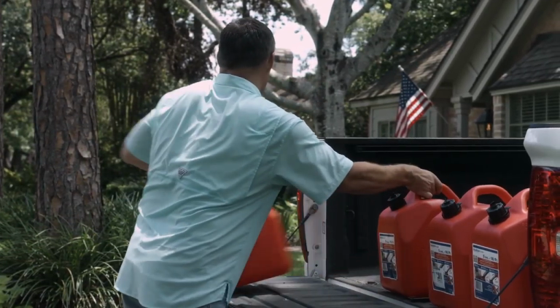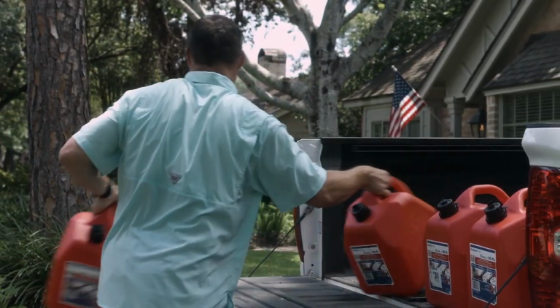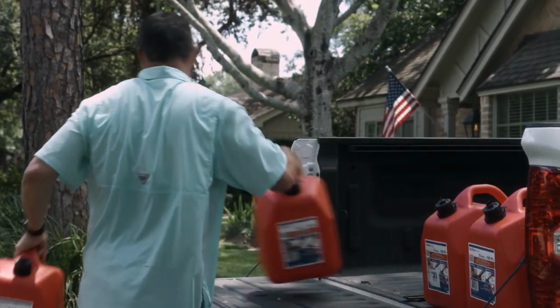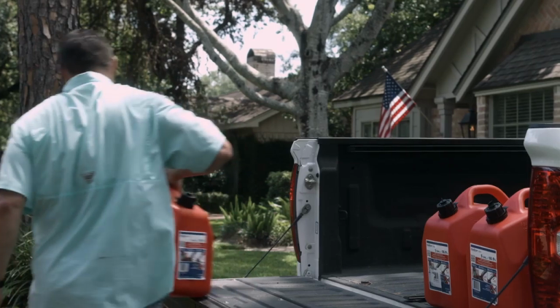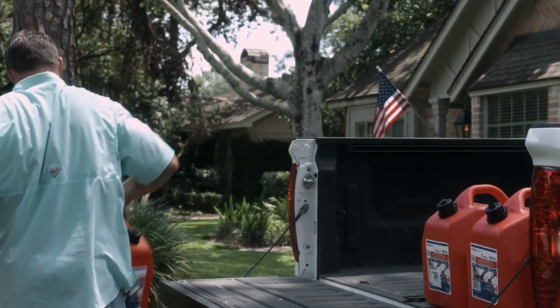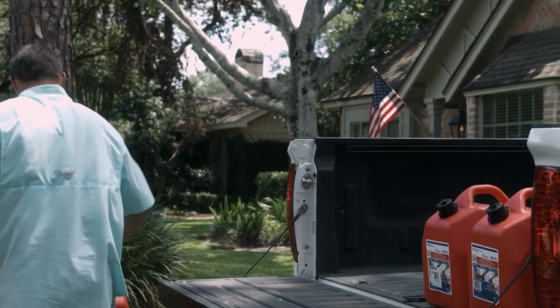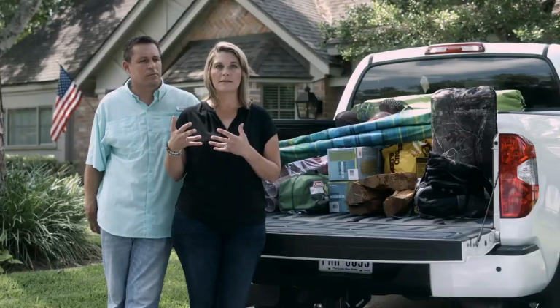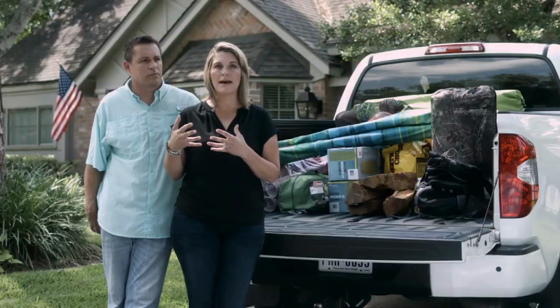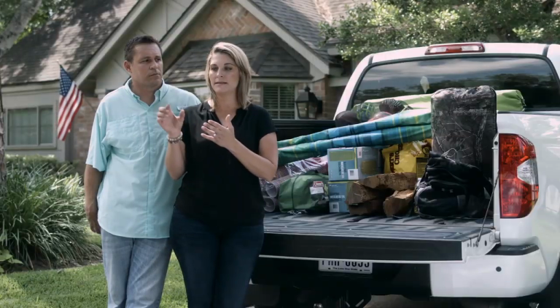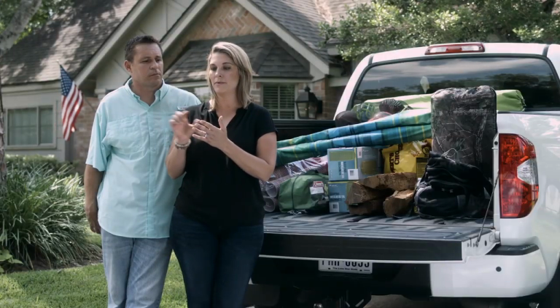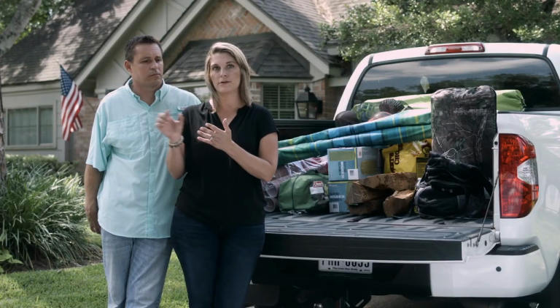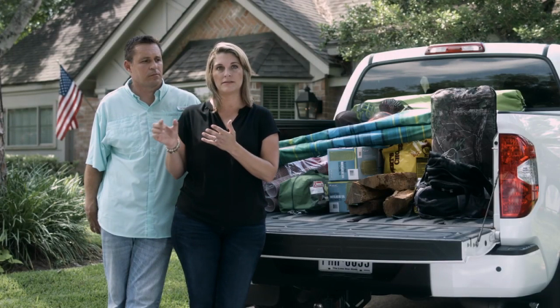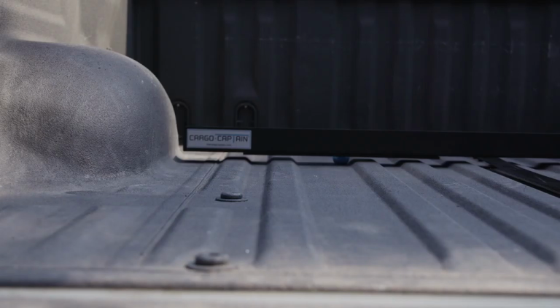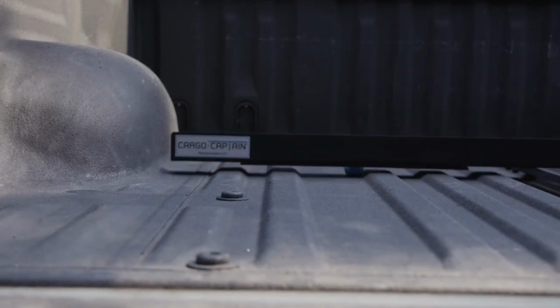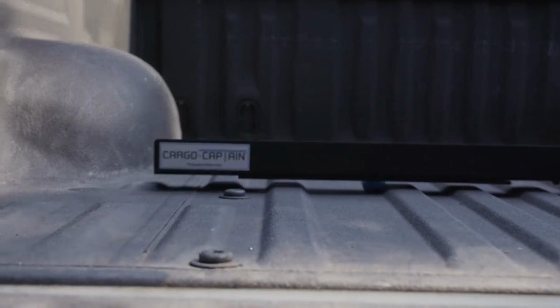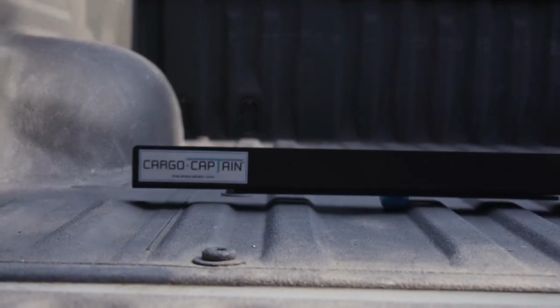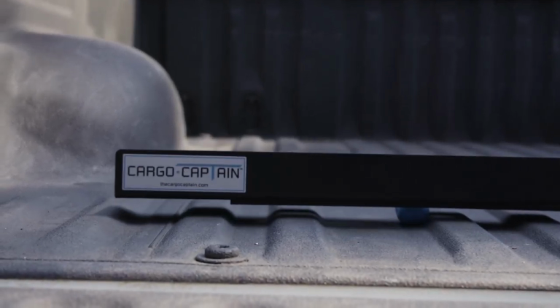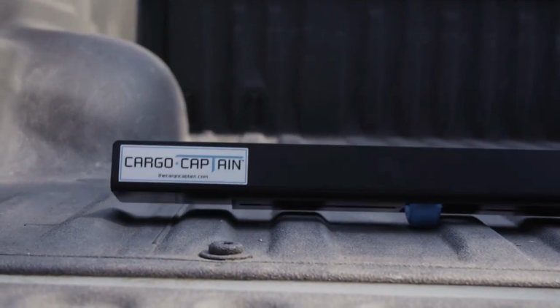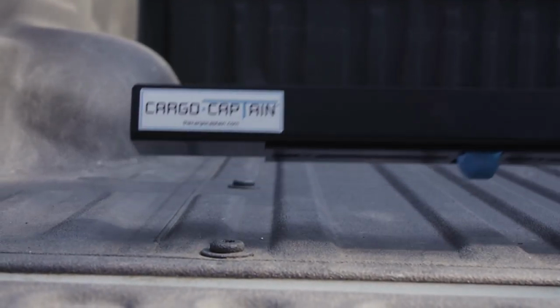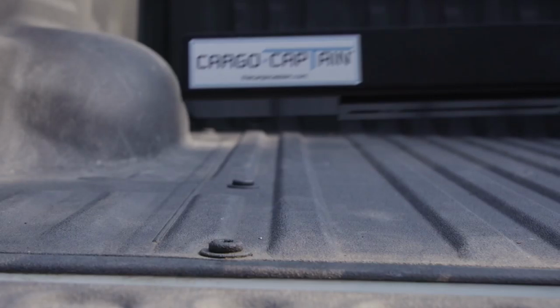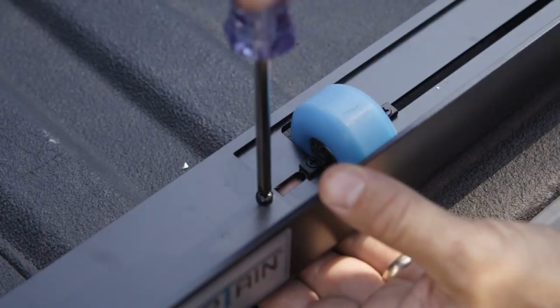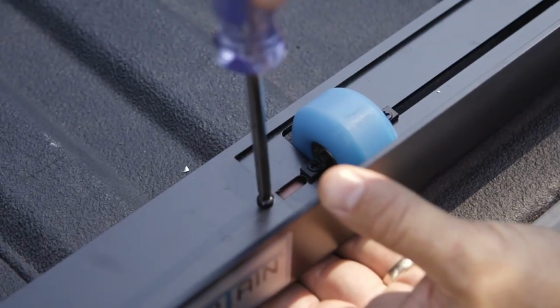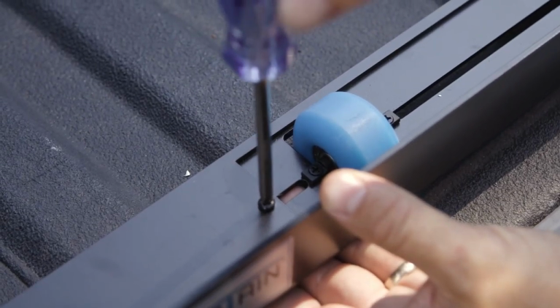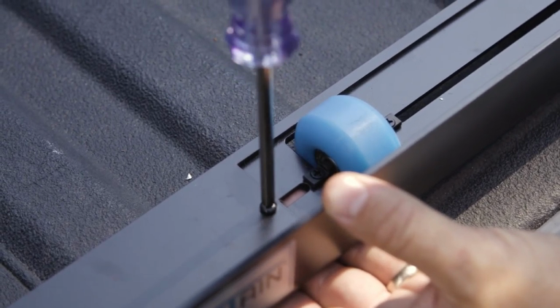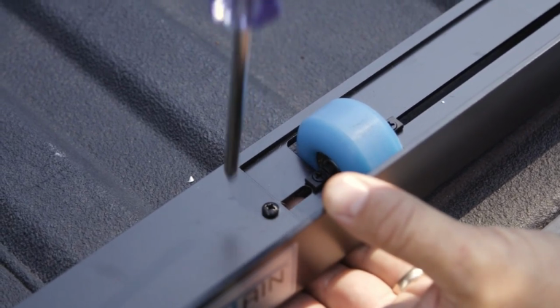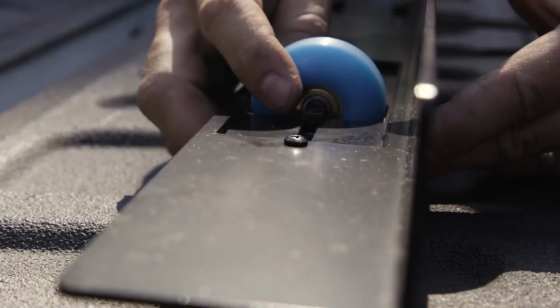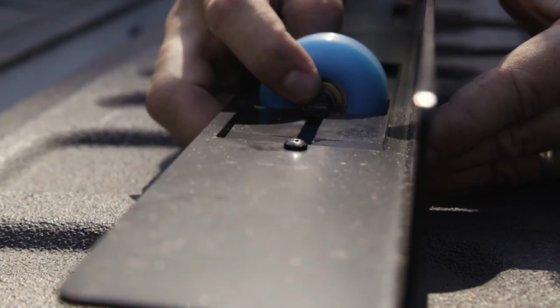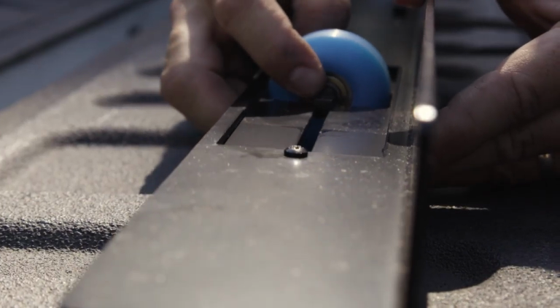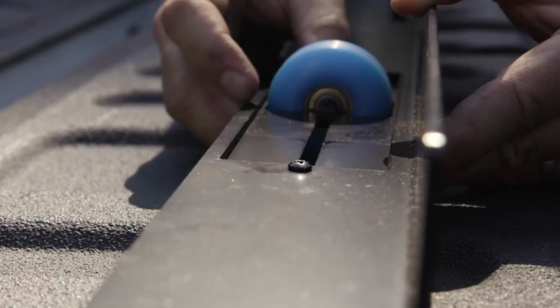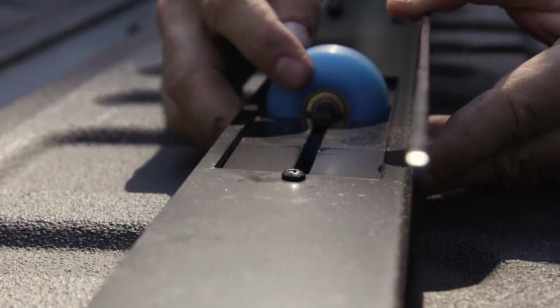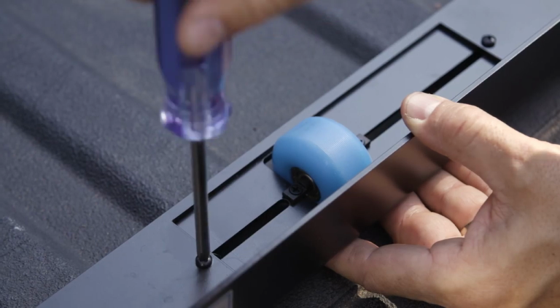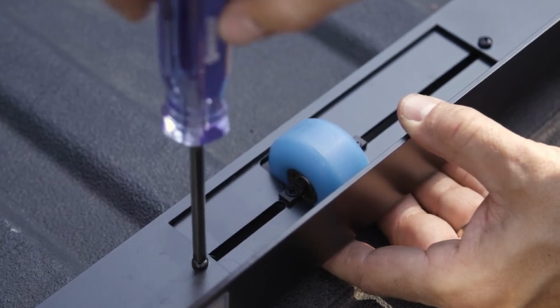A nice capability that the Cargo Captain has is that the wheels are adjustable, making it versatile for any truck. Simply unscrew a couple of screws, slide the wheel into the place you want it, and lock it down.